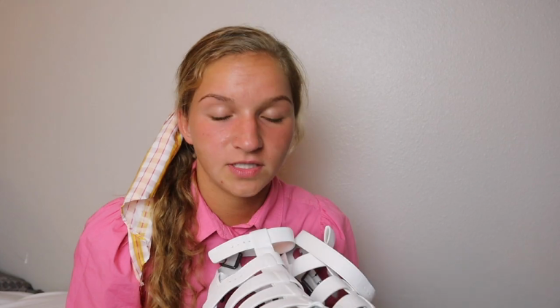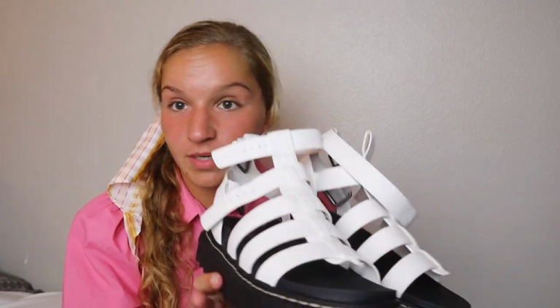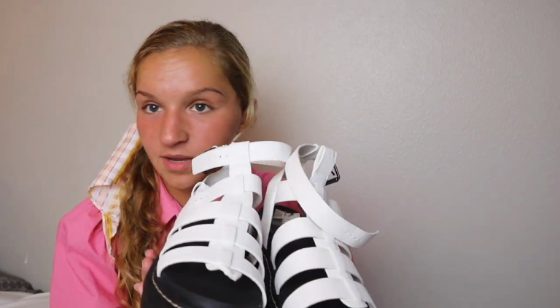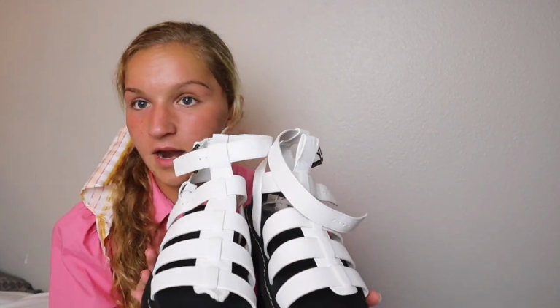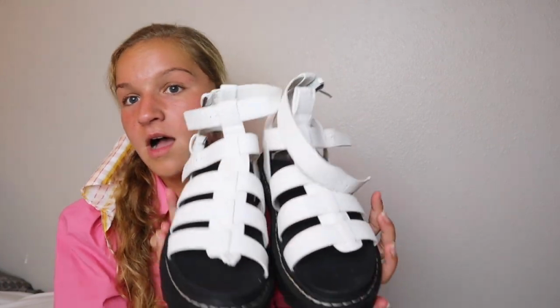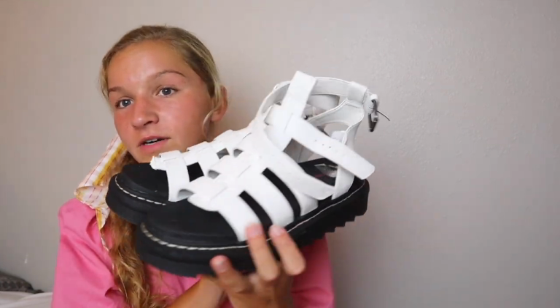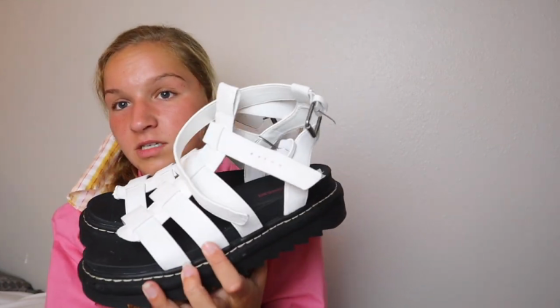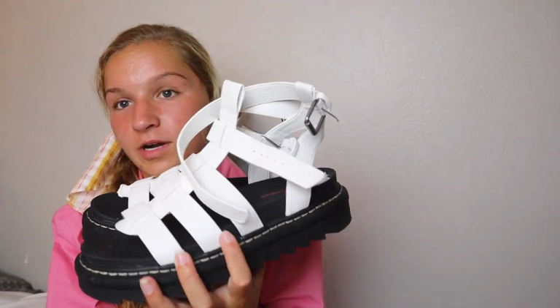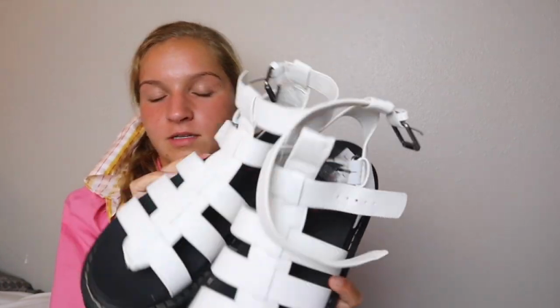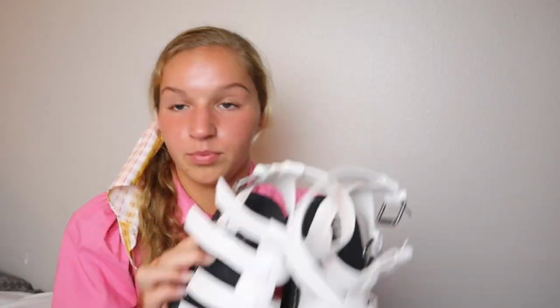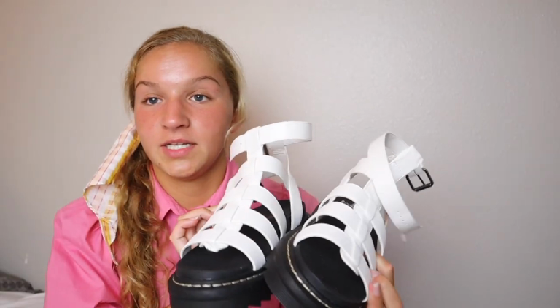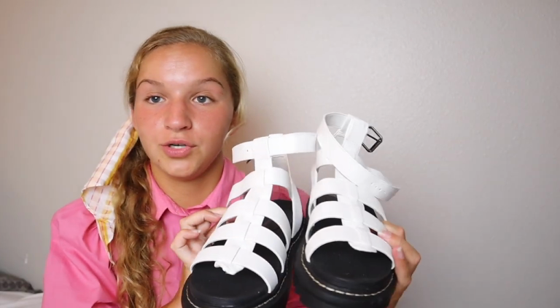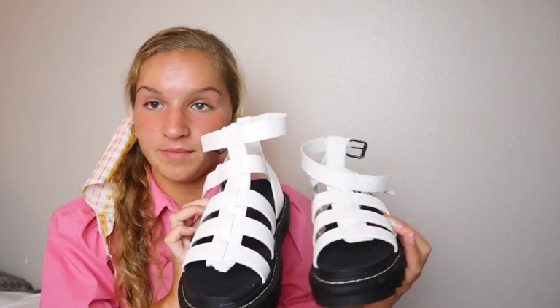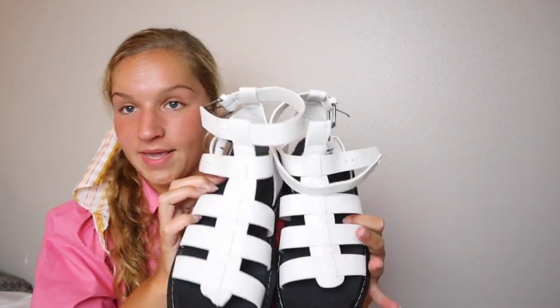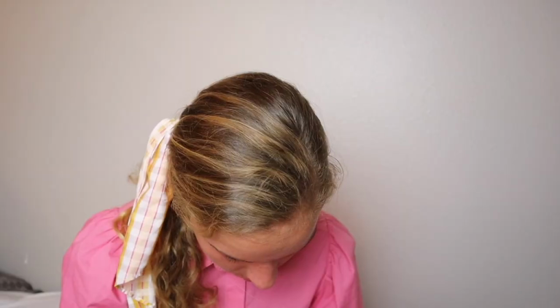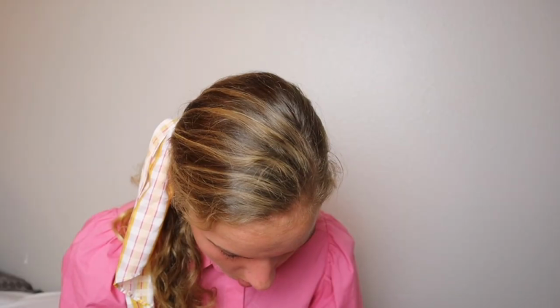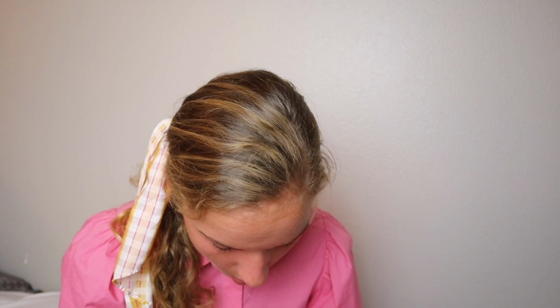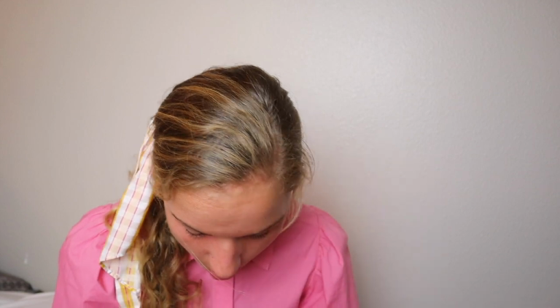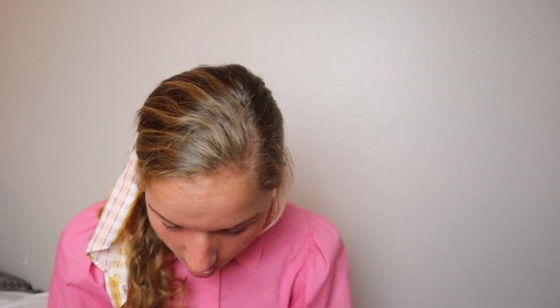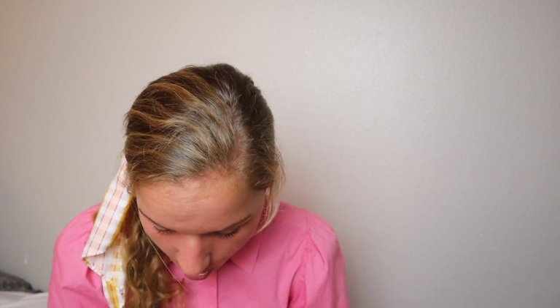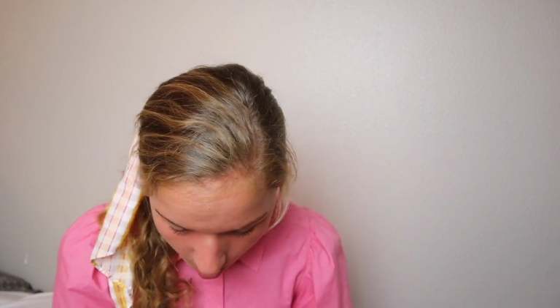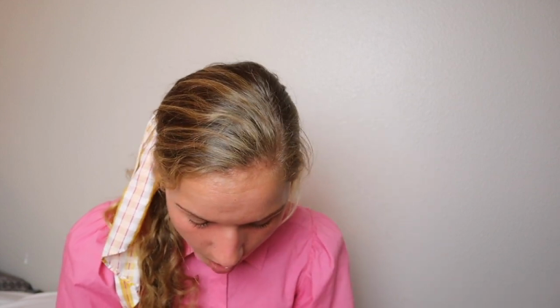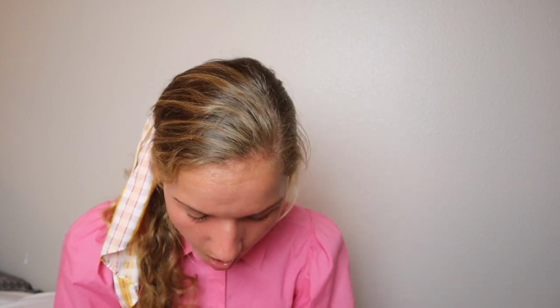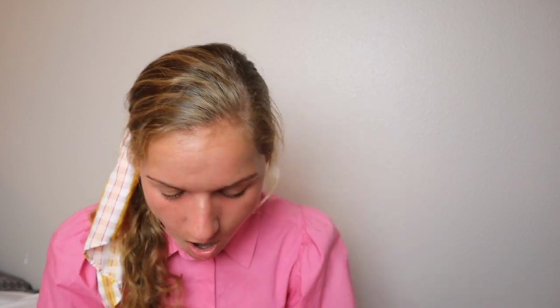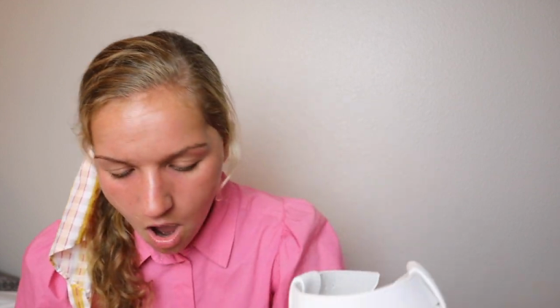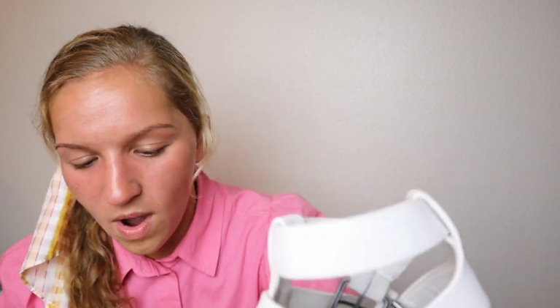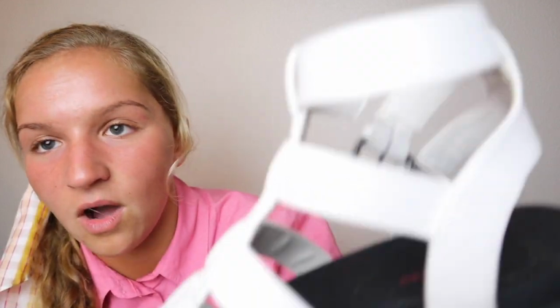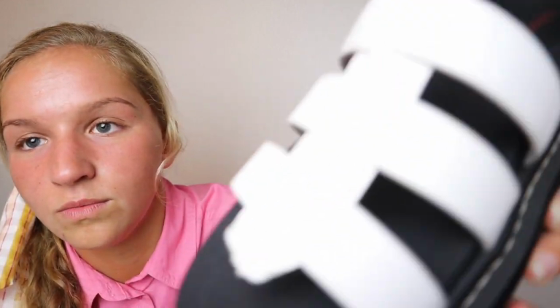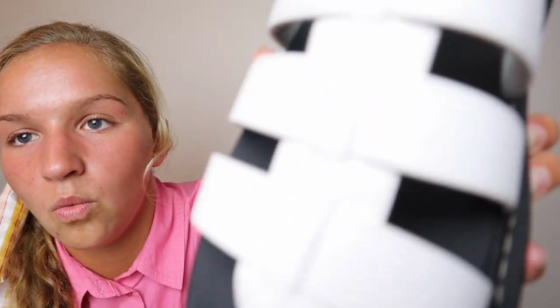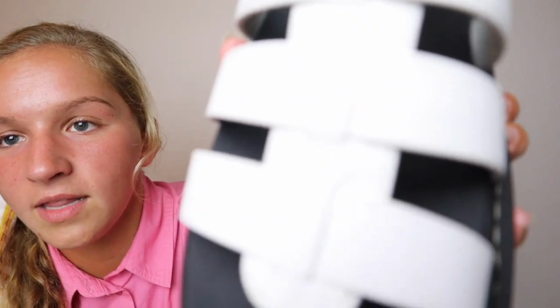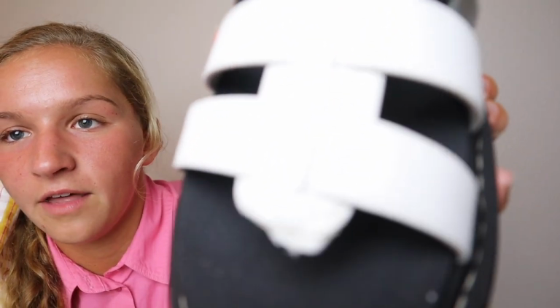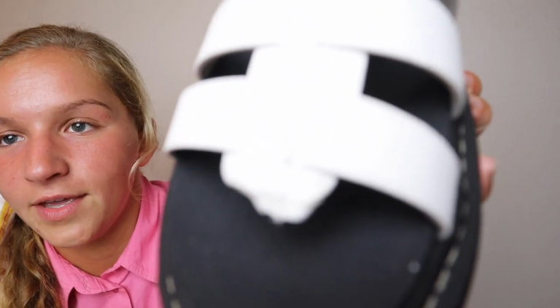Also from Ross, I got these very chunky black sandals — they are so comfy. This is actually my second pair from this brand; the brand is Union Bay.